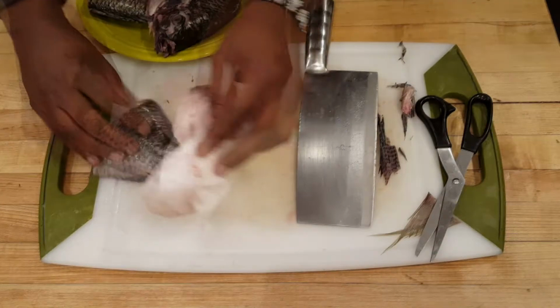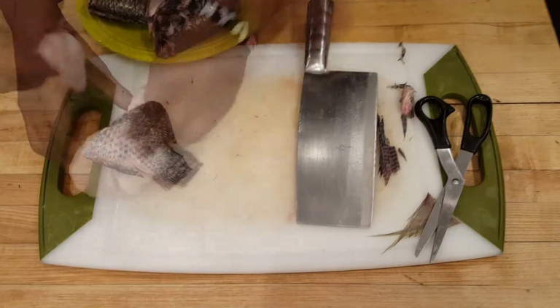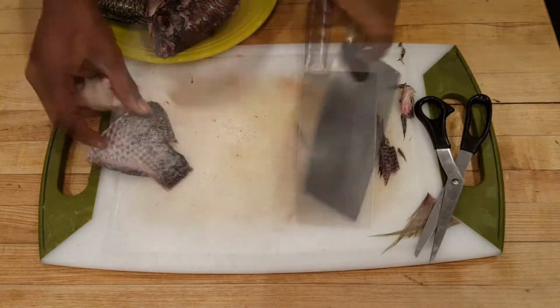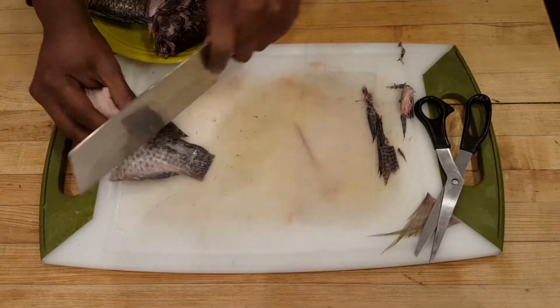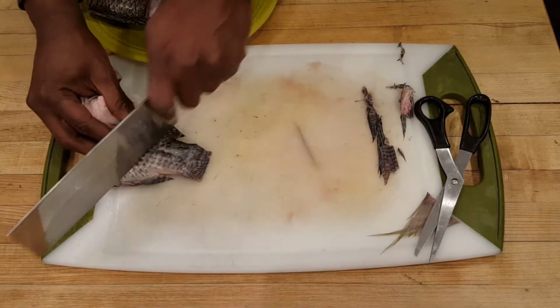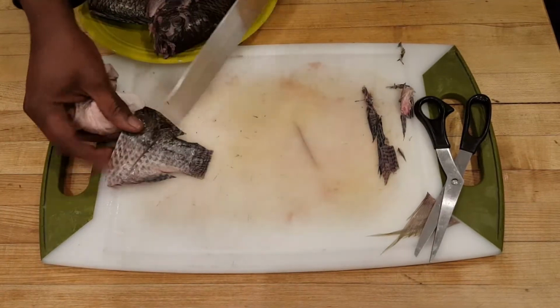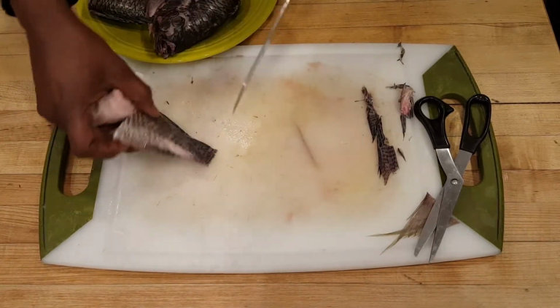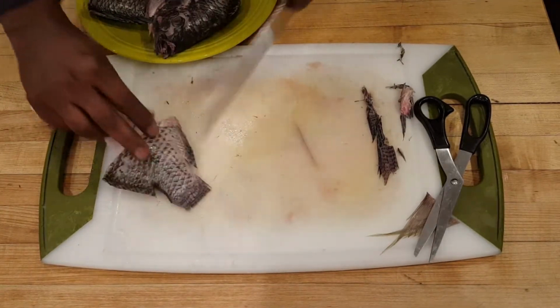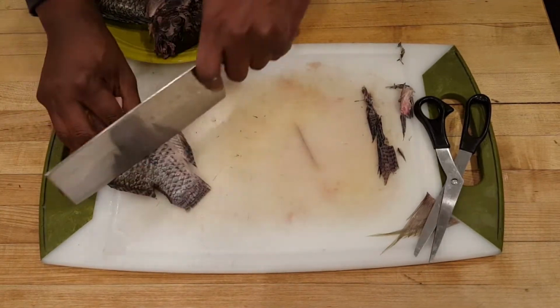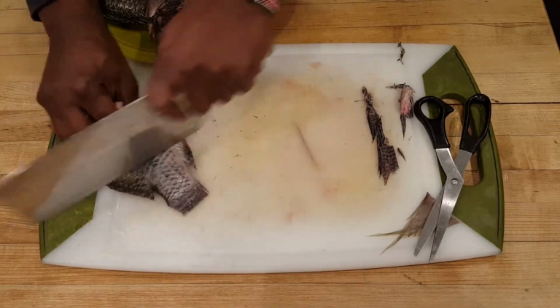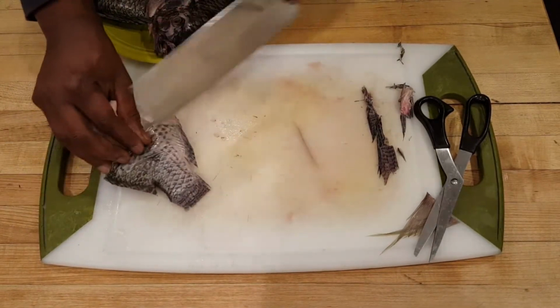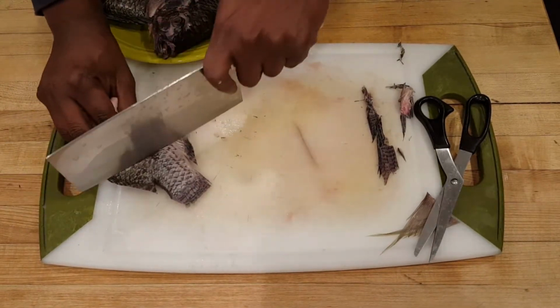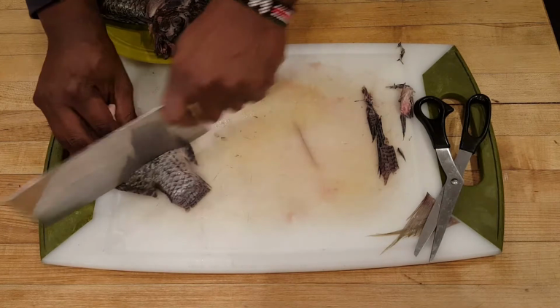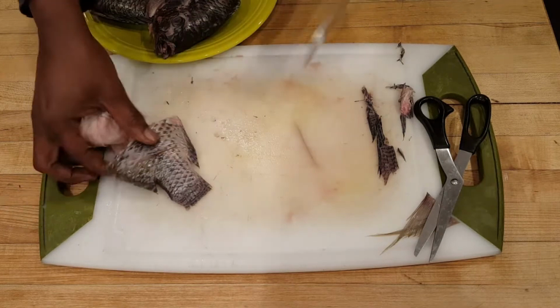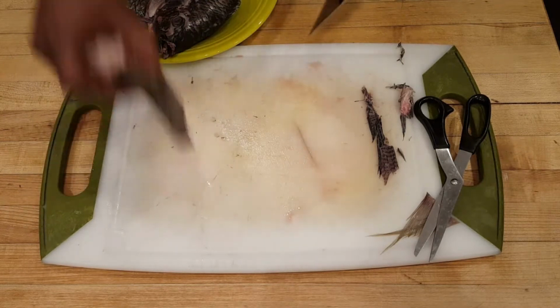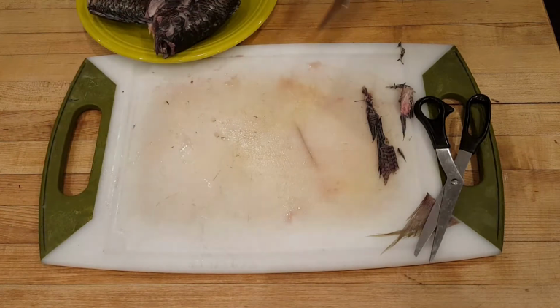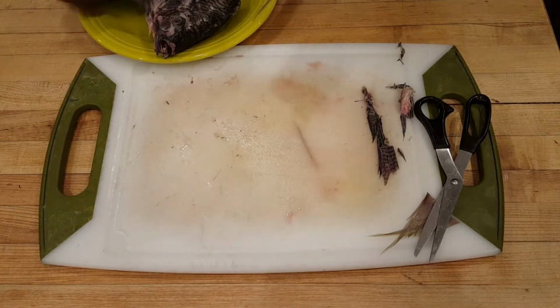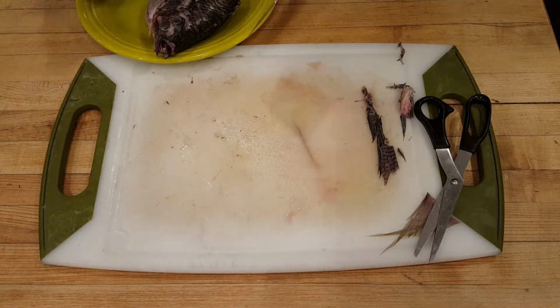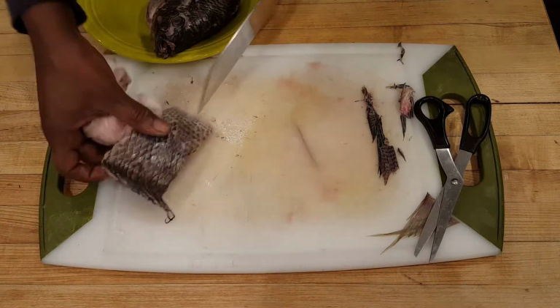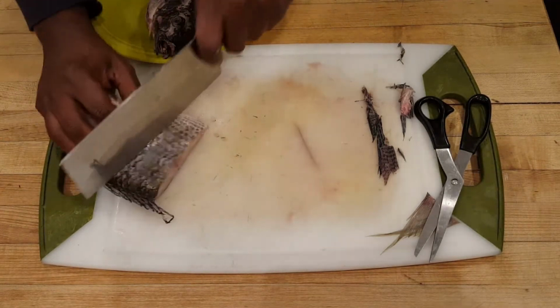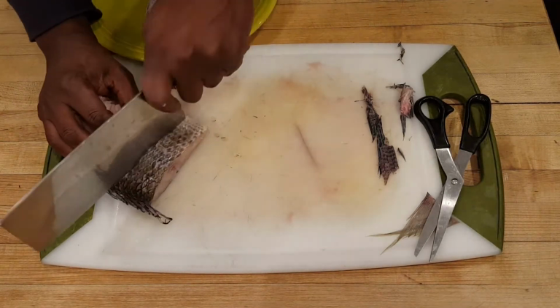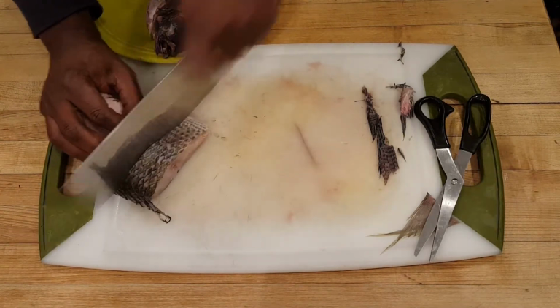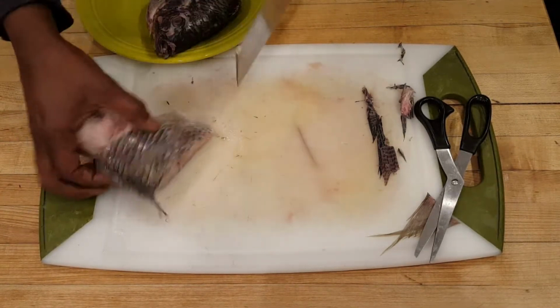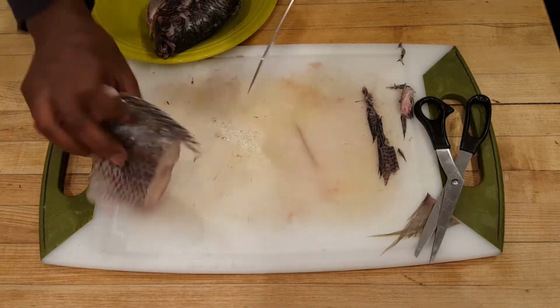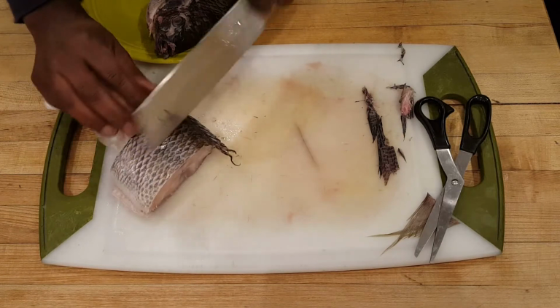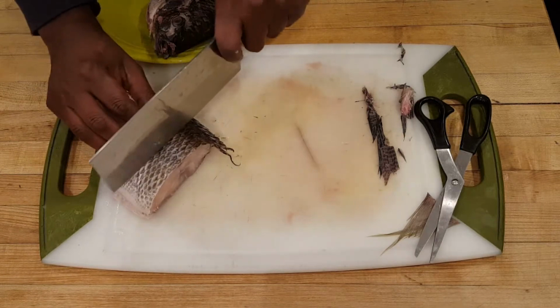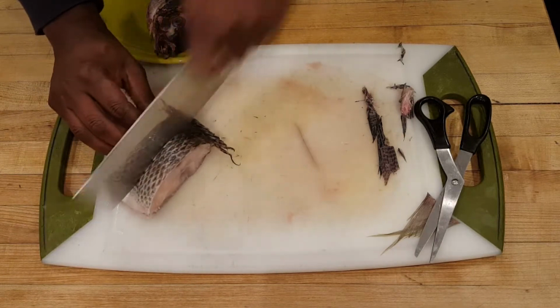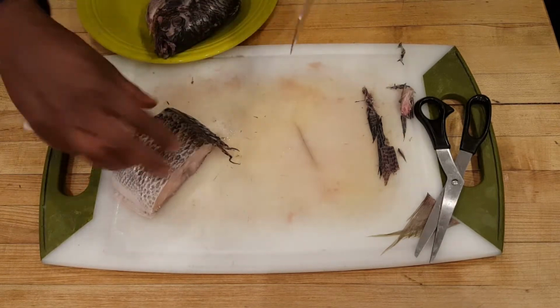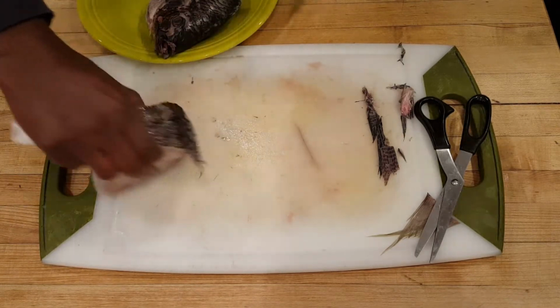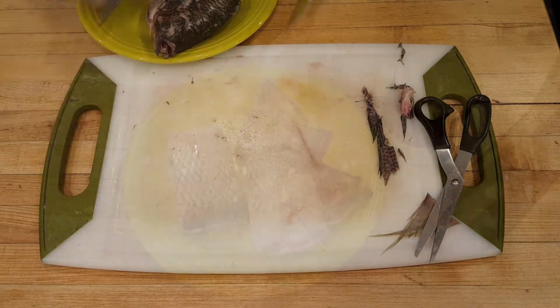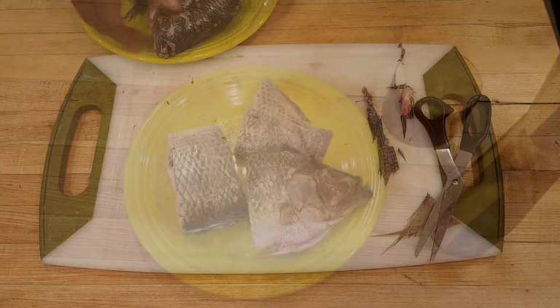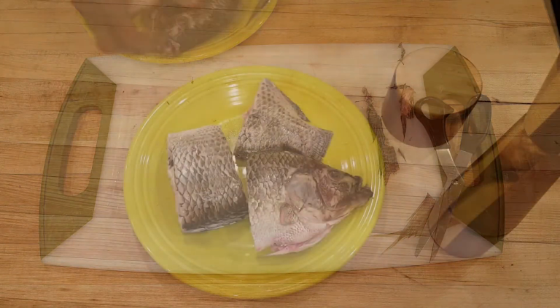I'm going to put a couple of slits down so it cooks evenly through — in the thick parts. Just a light slit. Don't go through all the bone, just a little slit. That should do it.